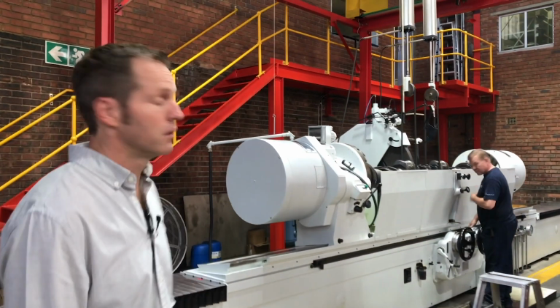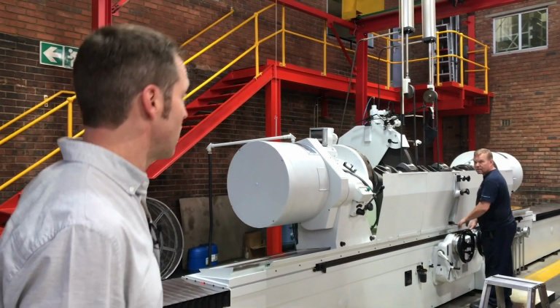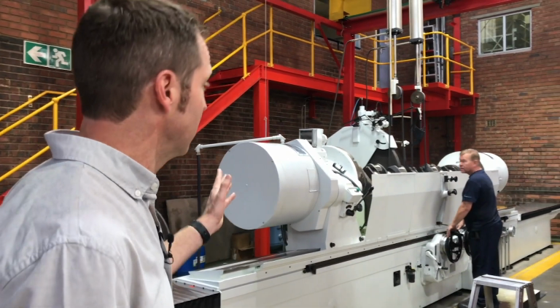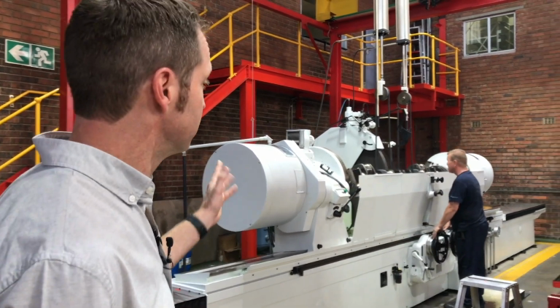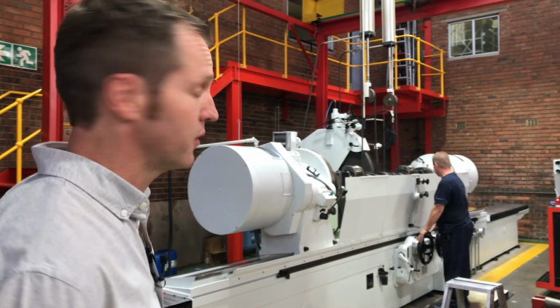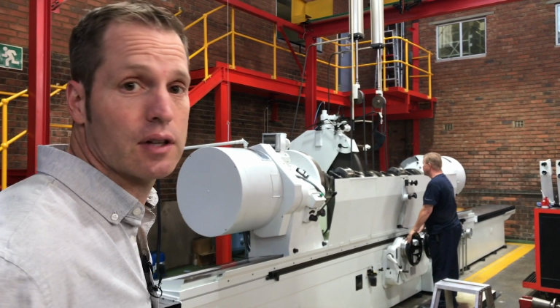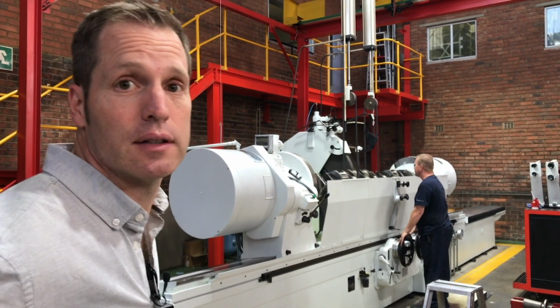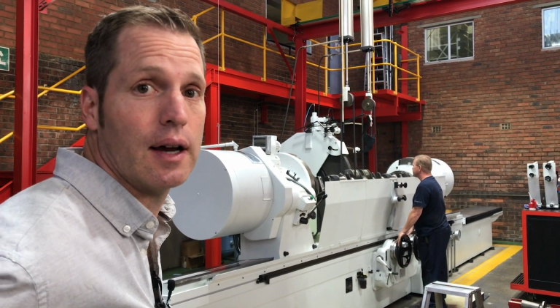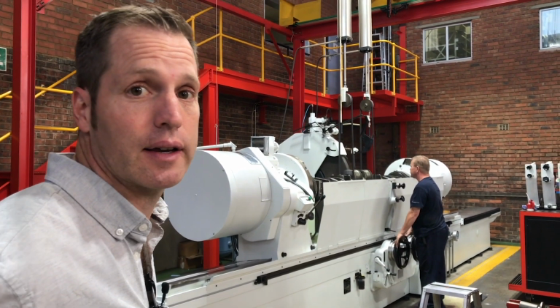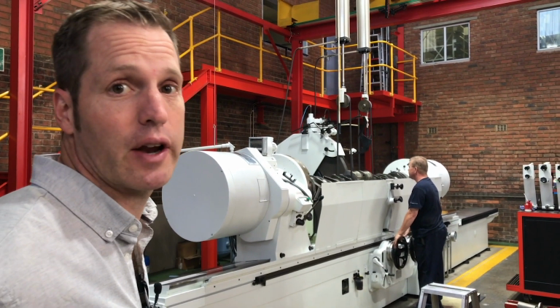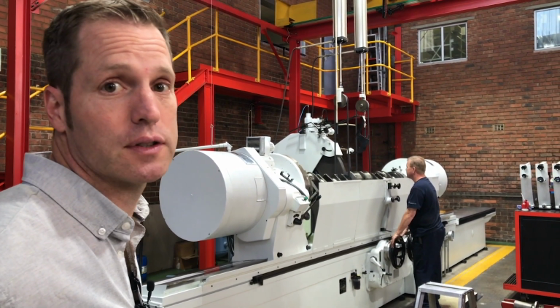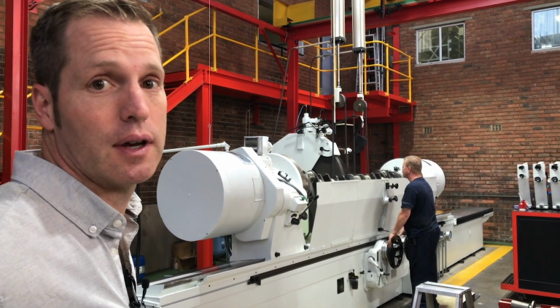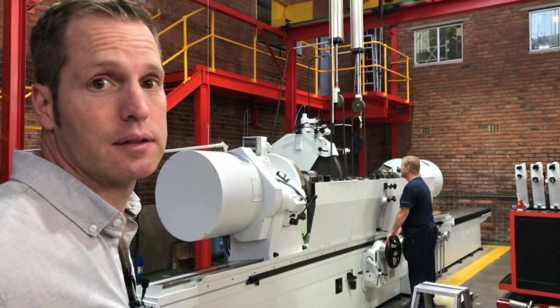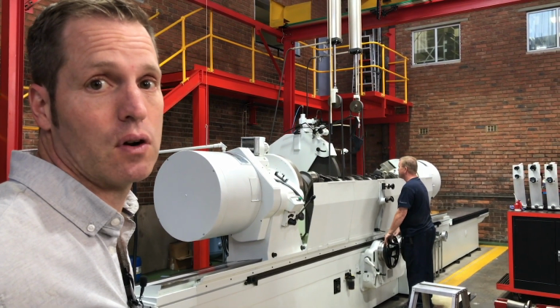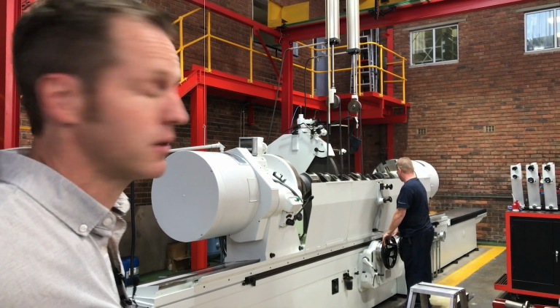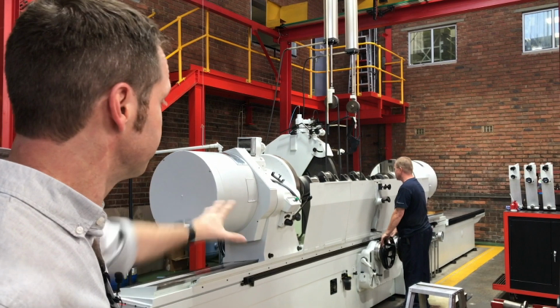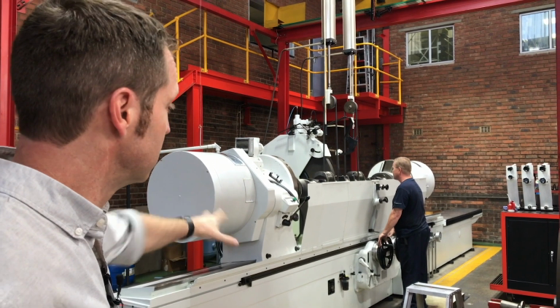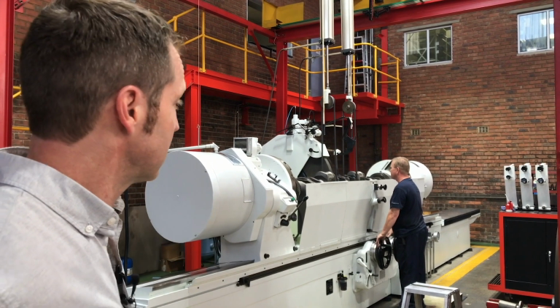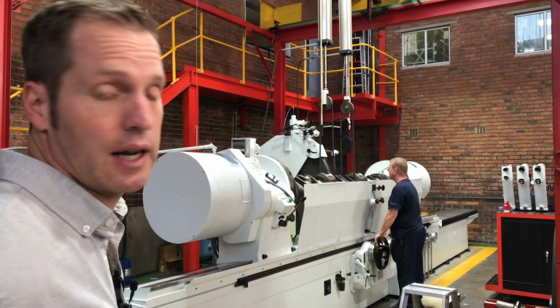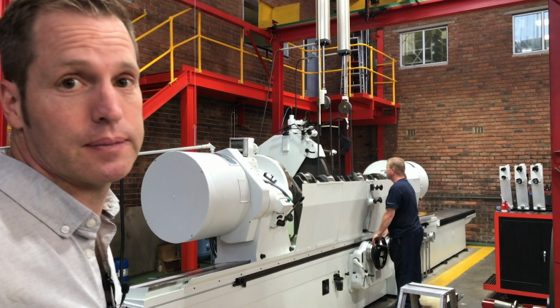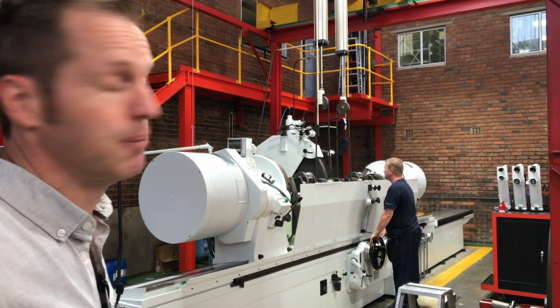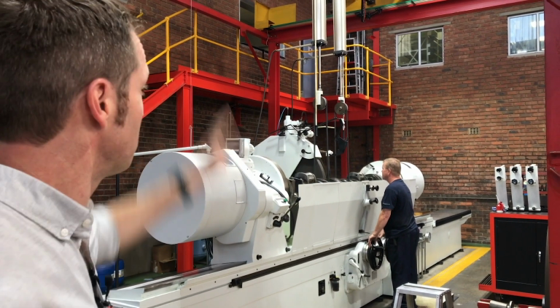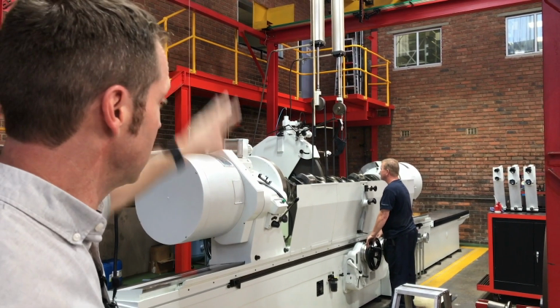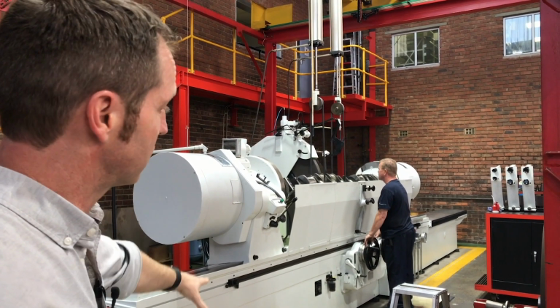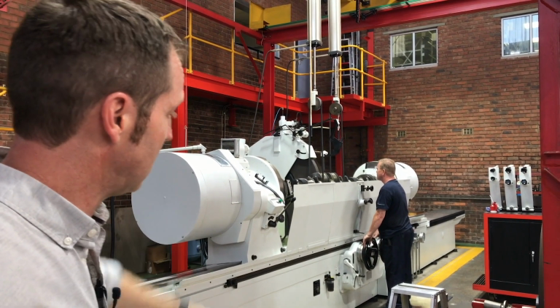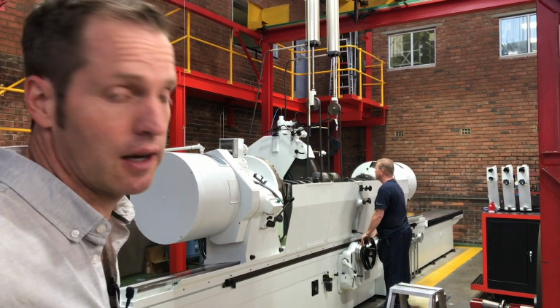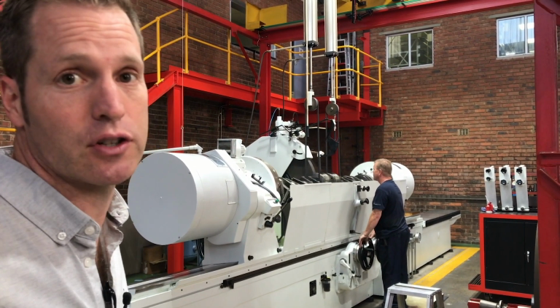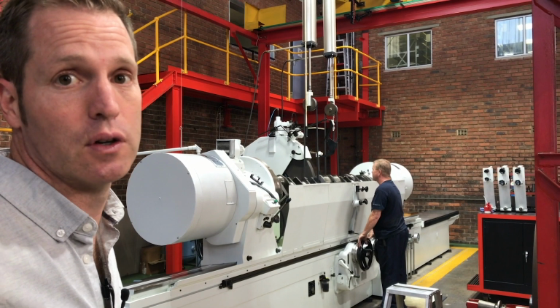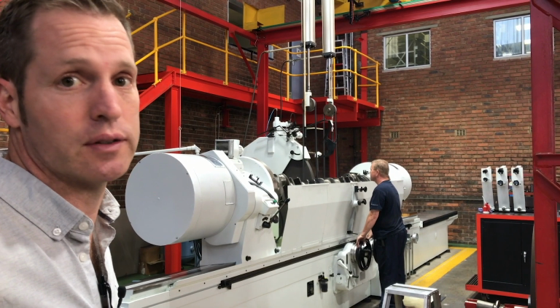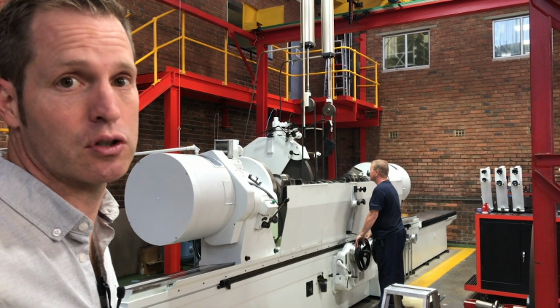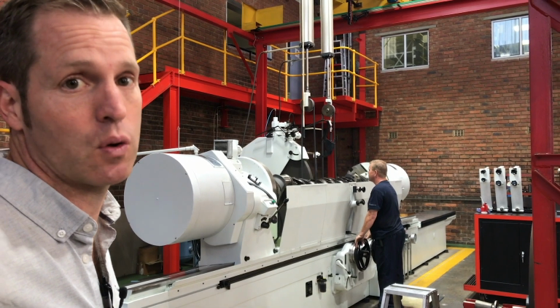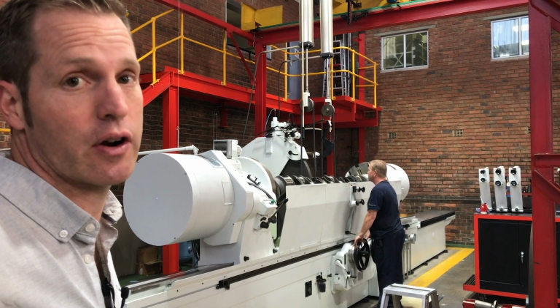Here we're grinding a 16-cylinder Caterpillar crankshaft on a custom setup. Compensators, isolated foundation — all things that just contribute to the quality of the grind.